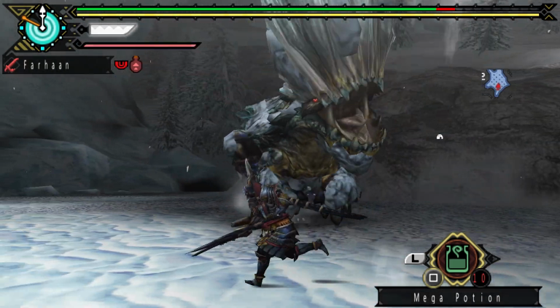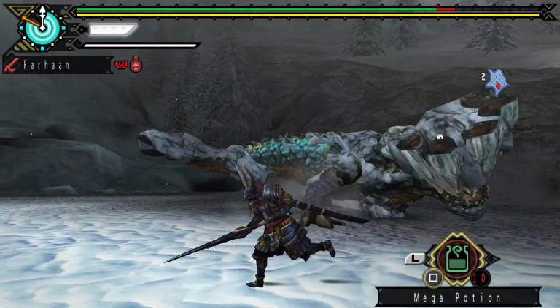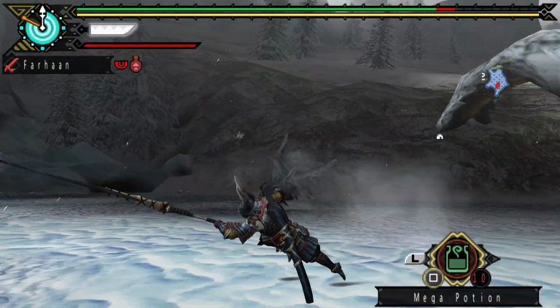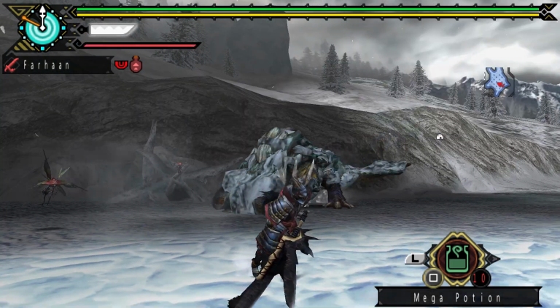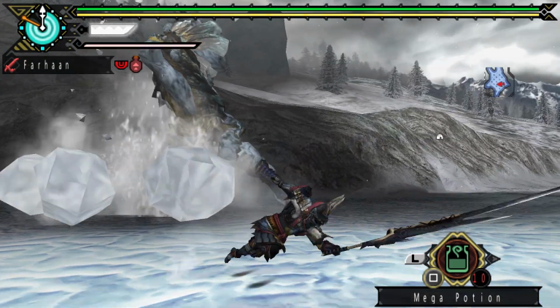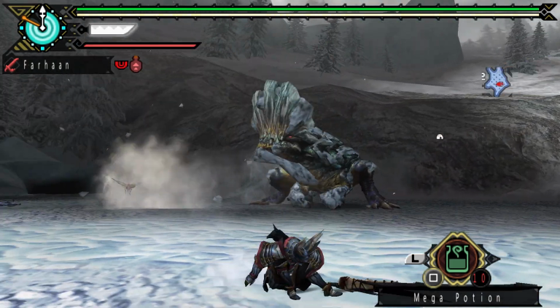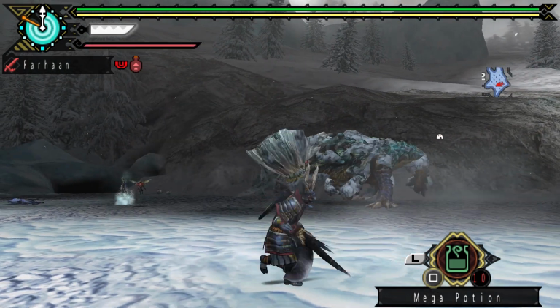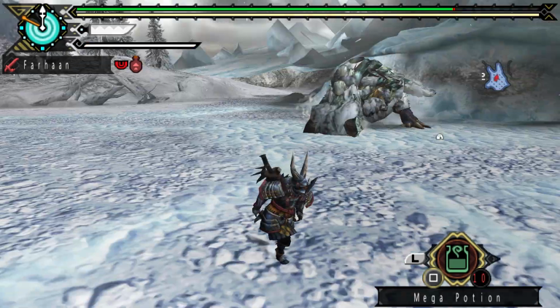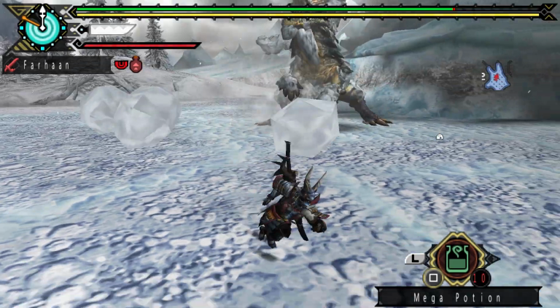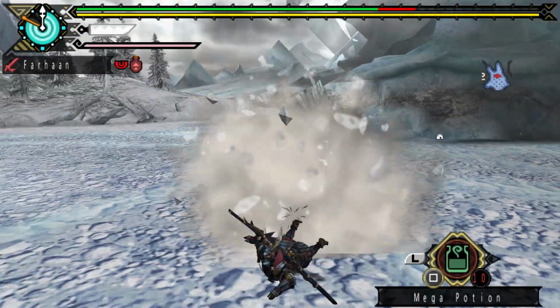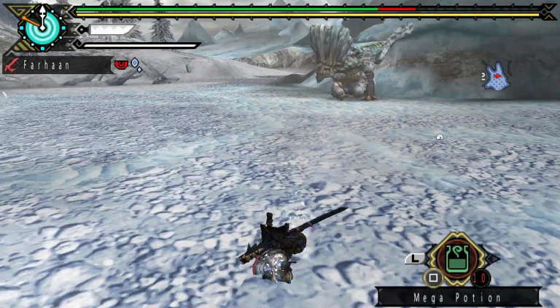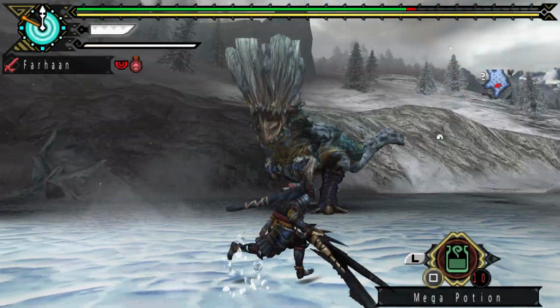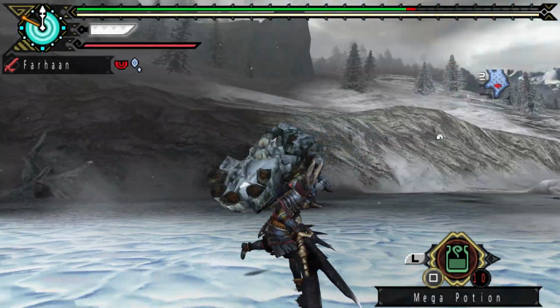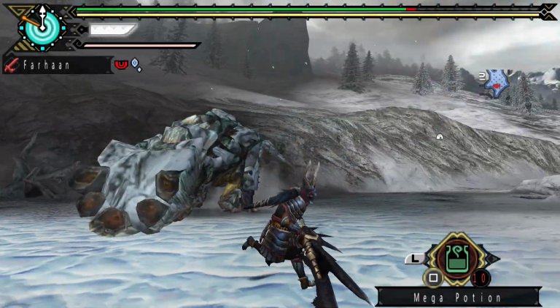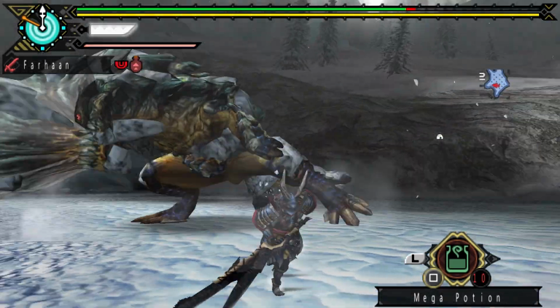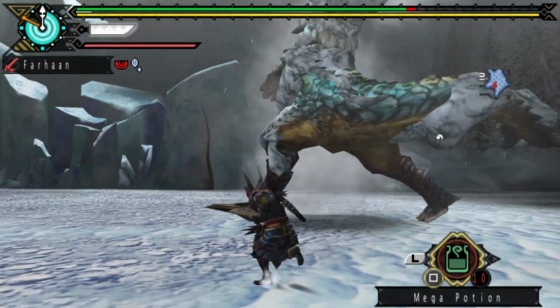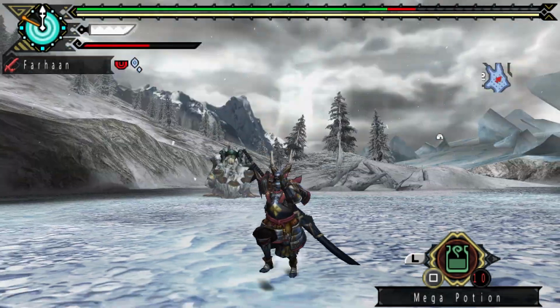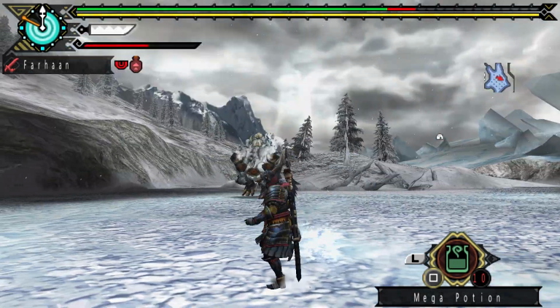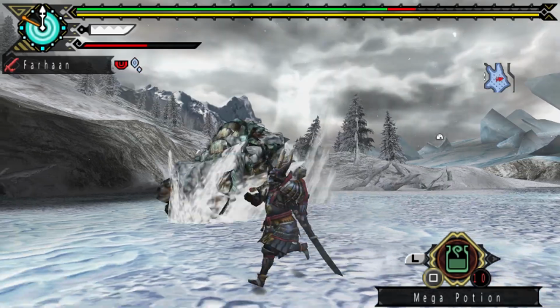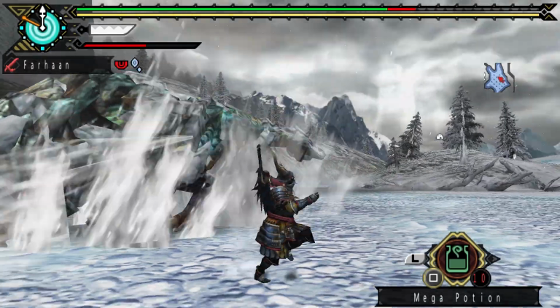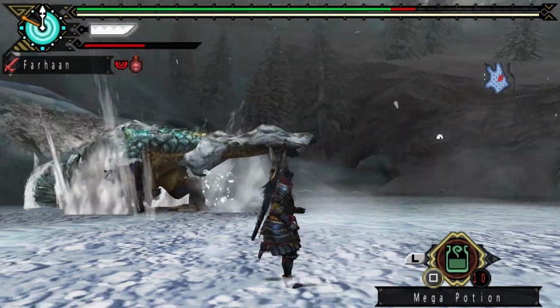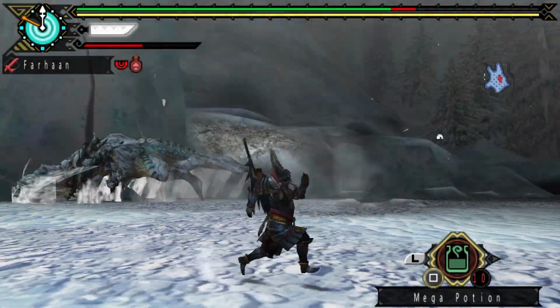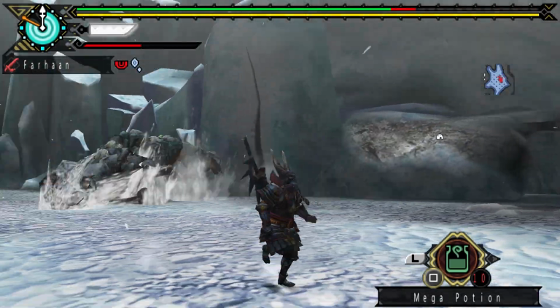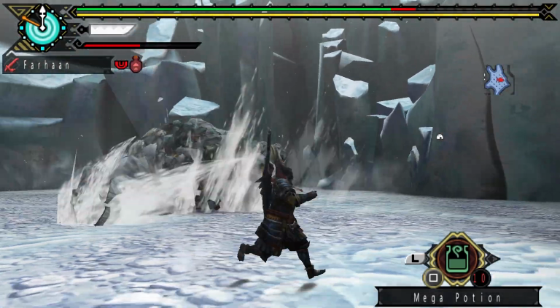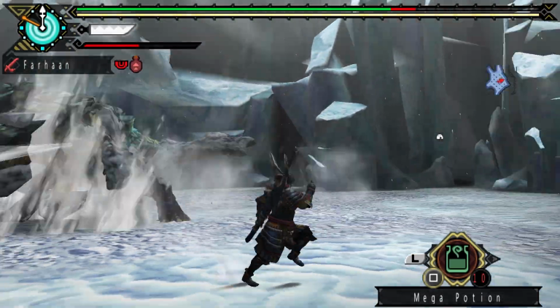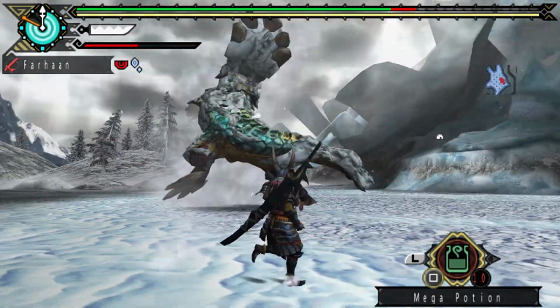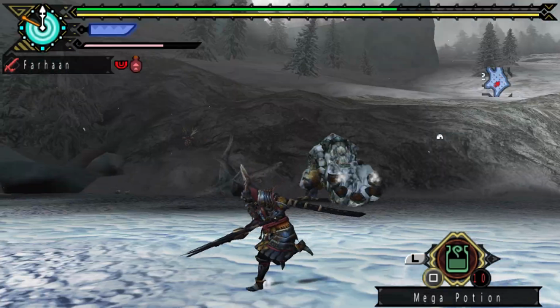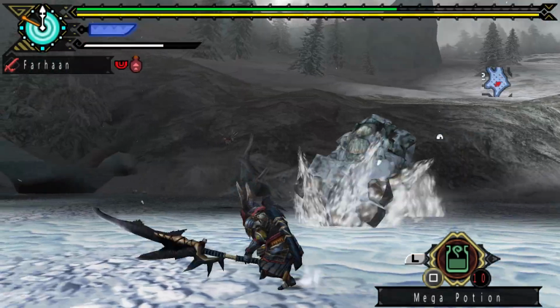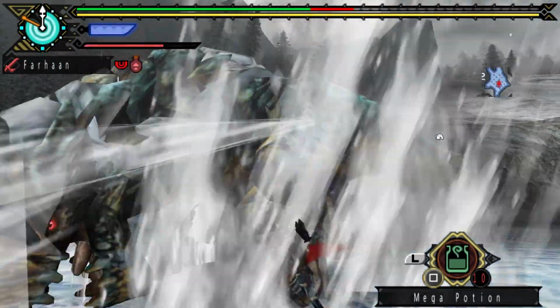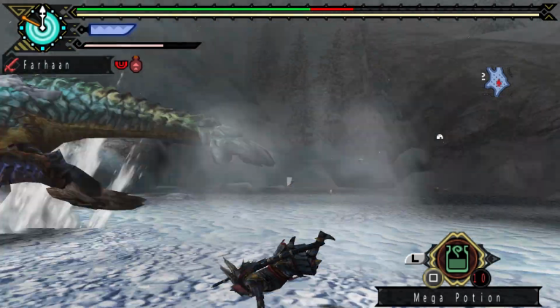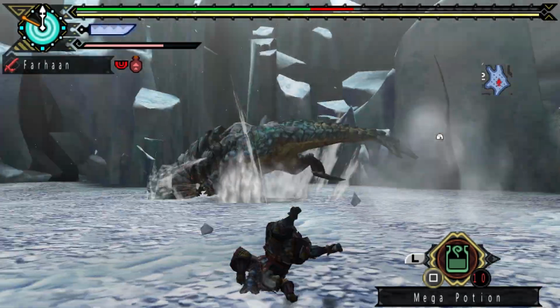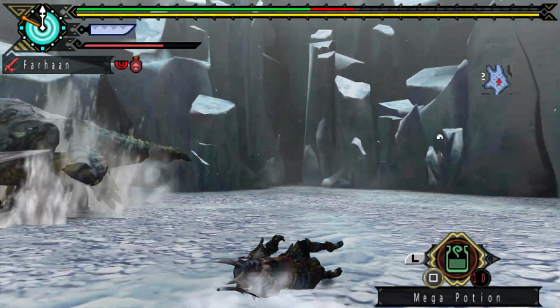He has a hip check and he can dig out ice chunks with his ridge and throw them at you. Jade can also charge like Barioth, but he has a different alternate charge that has him move around in unpredictable directions, where he will often try to curve around to catch you off guard.